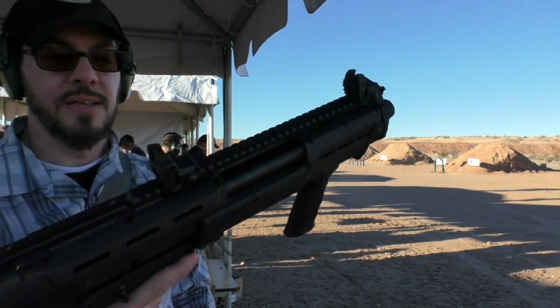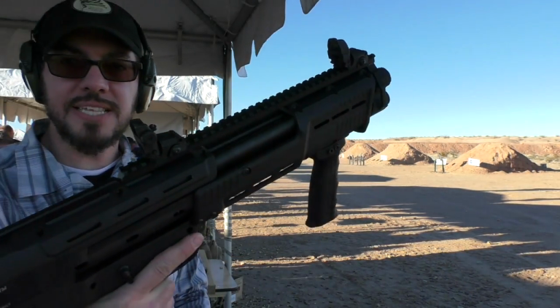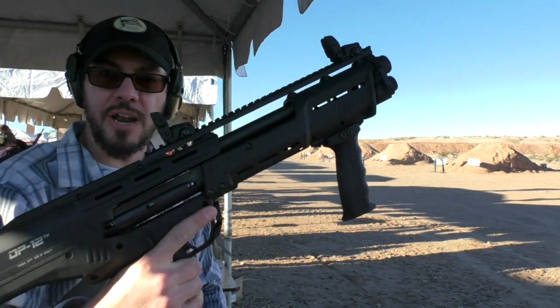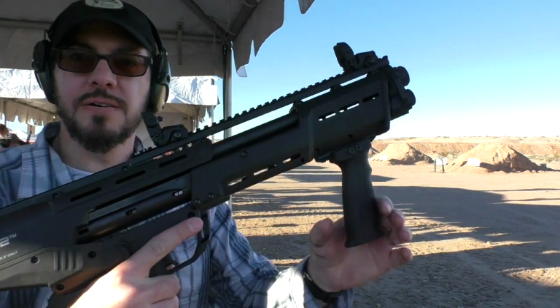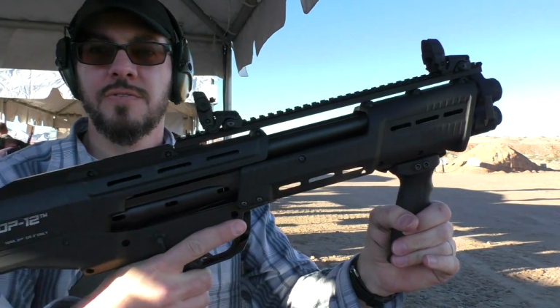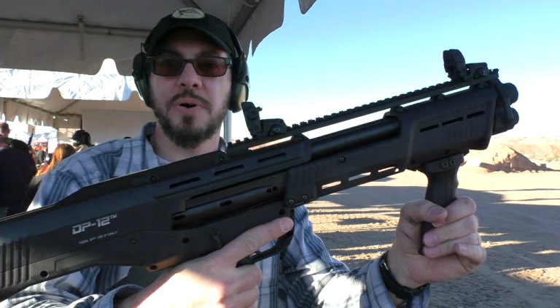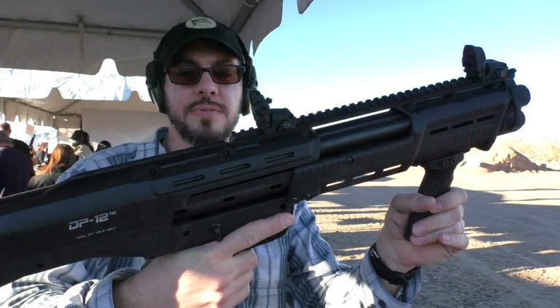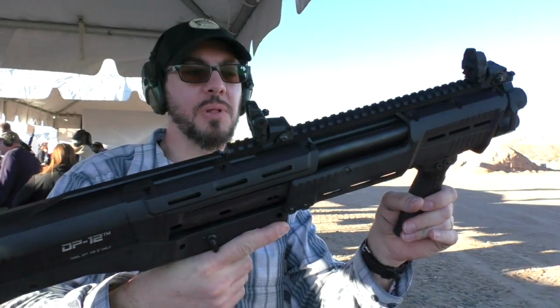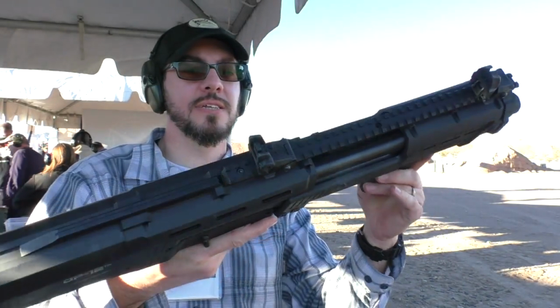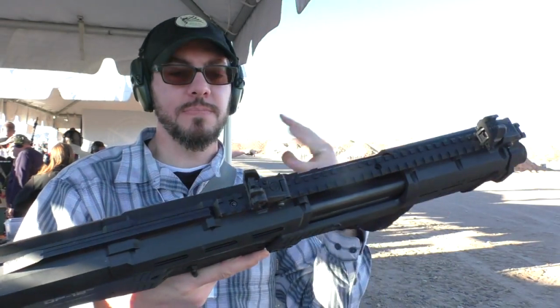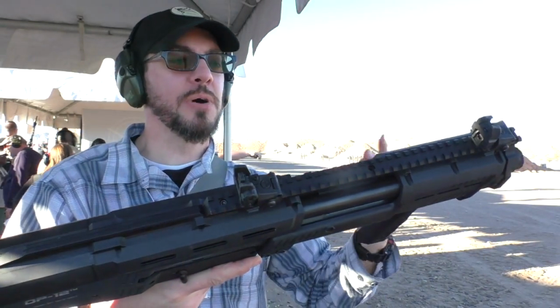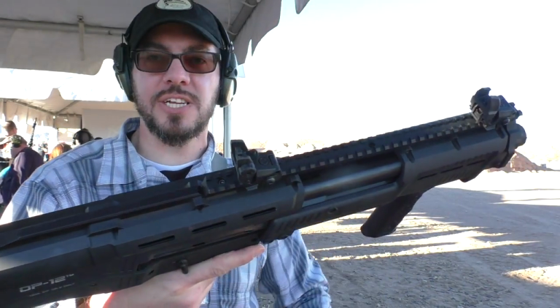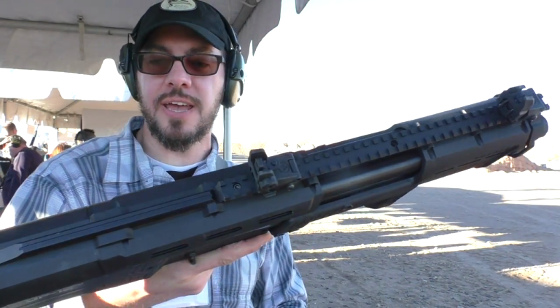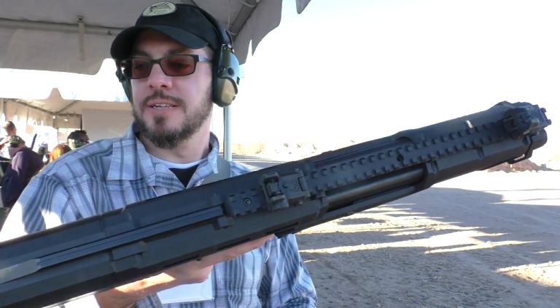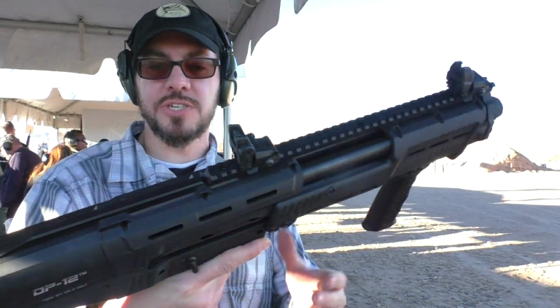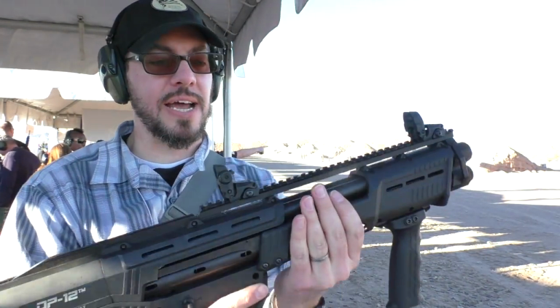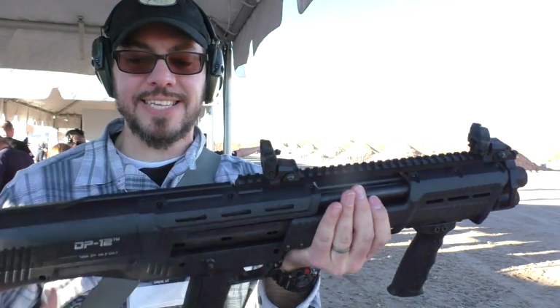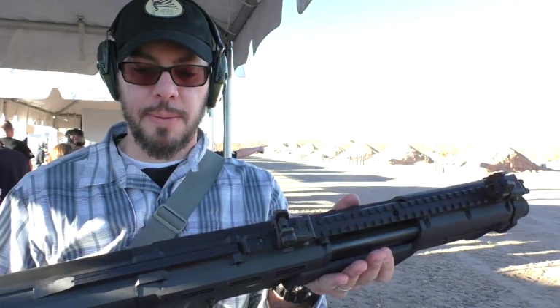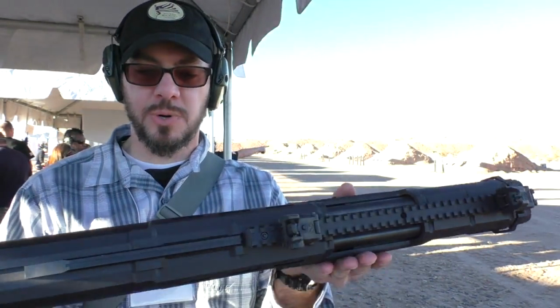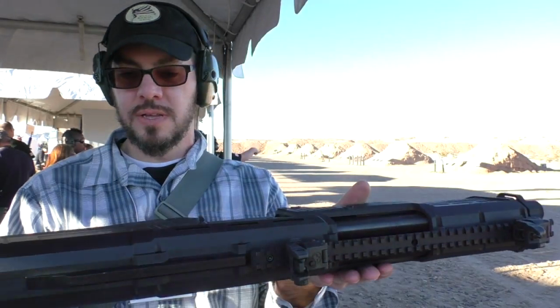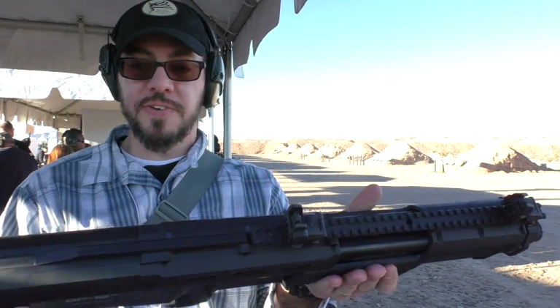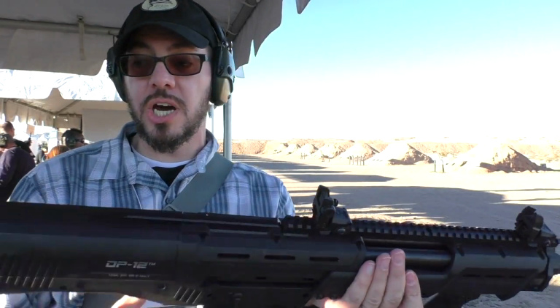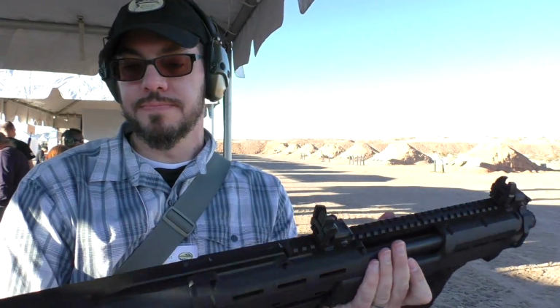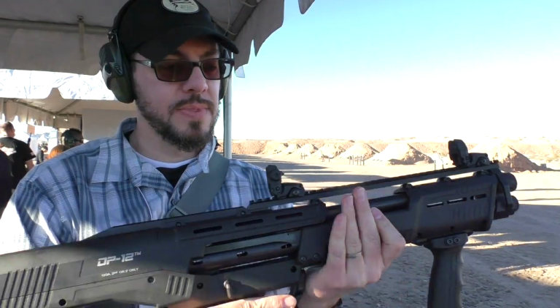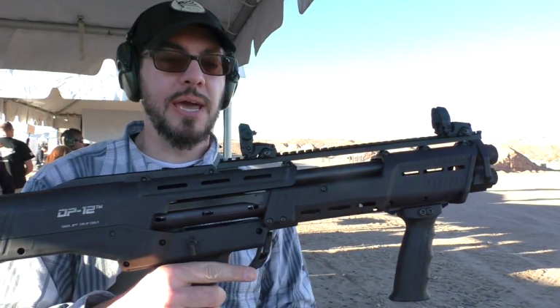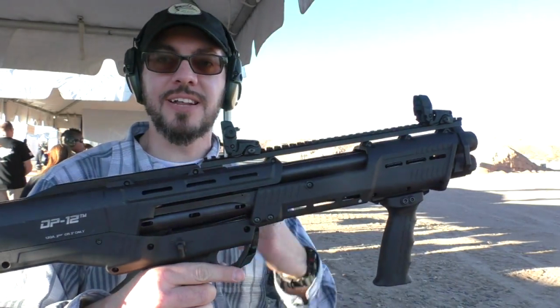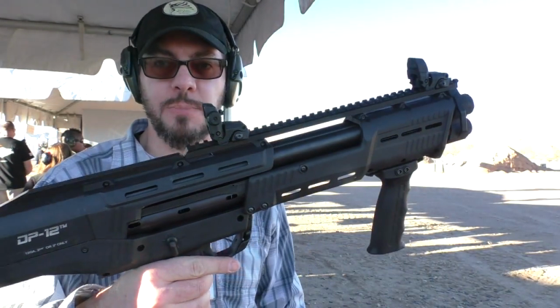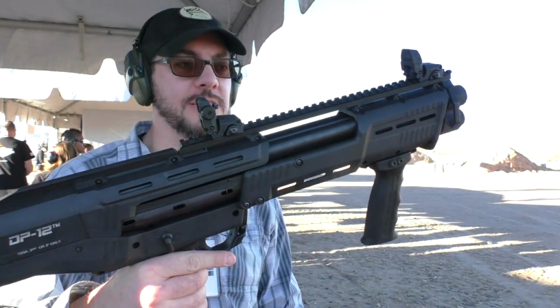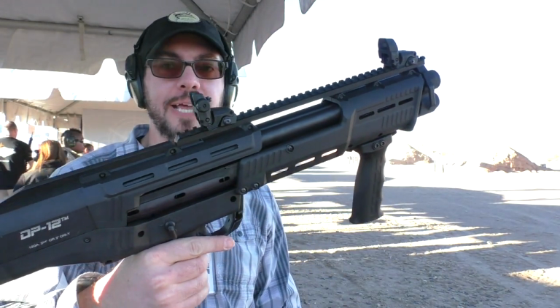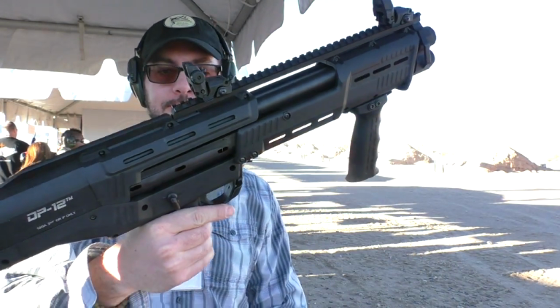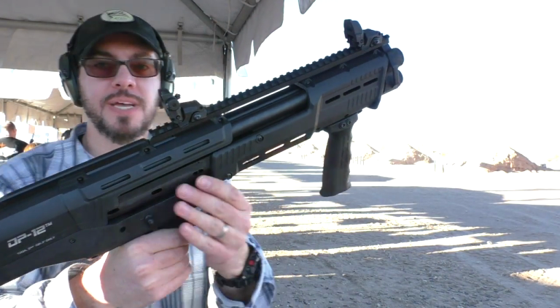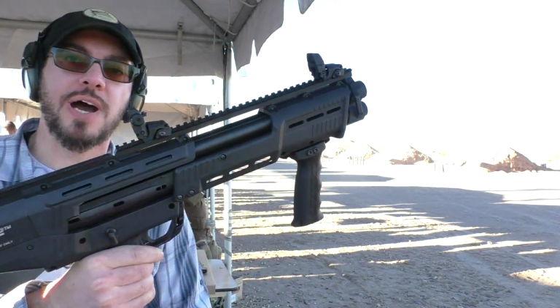That is not bad at all for a bullpup — pump action I should say — double barrel shotgun. That is quite manageable, feels really good. It makes a ton of sense in my perspective. I like it. Thanks for watching.